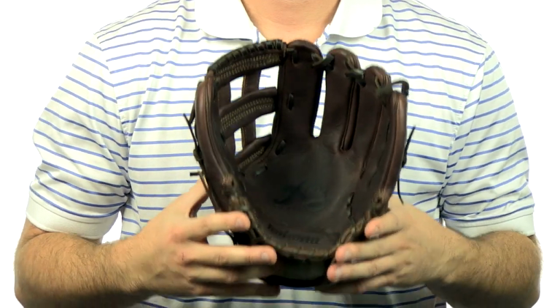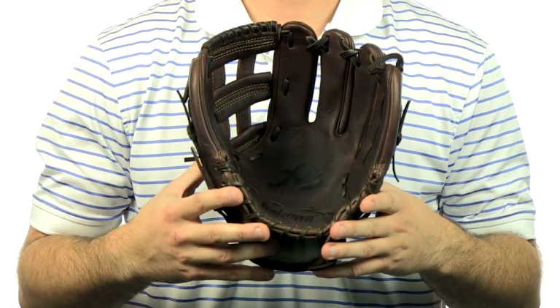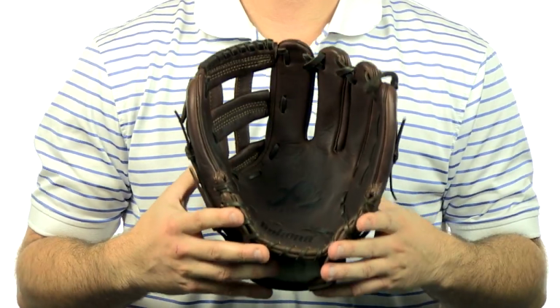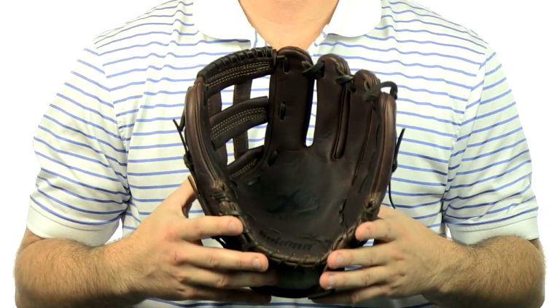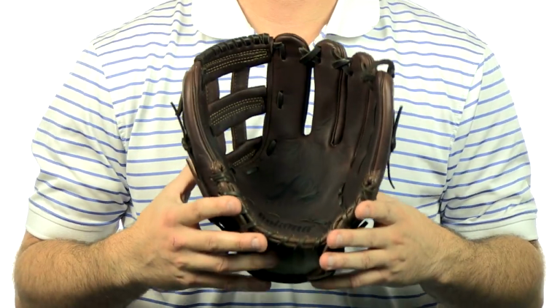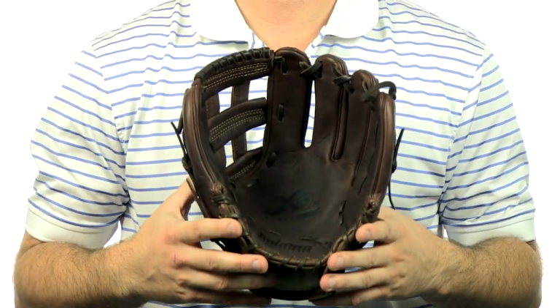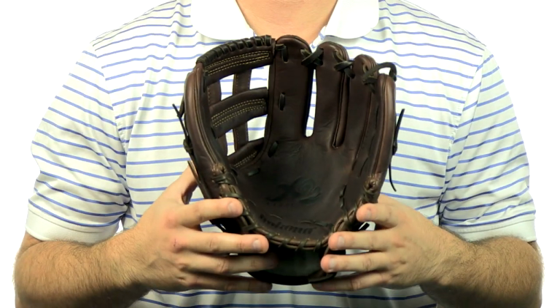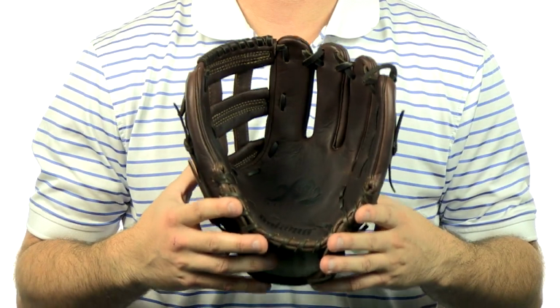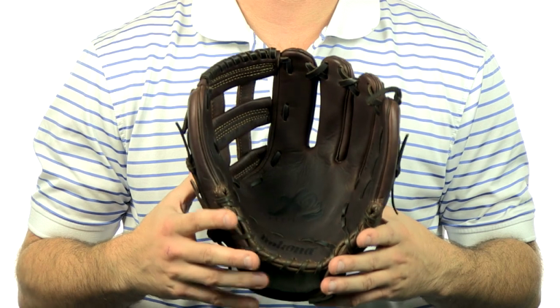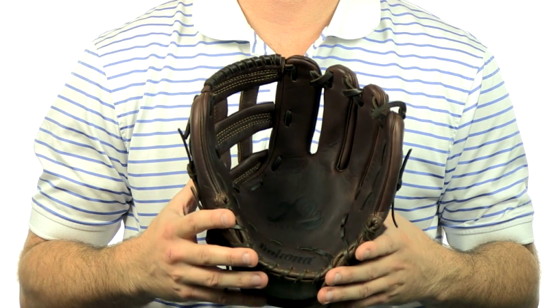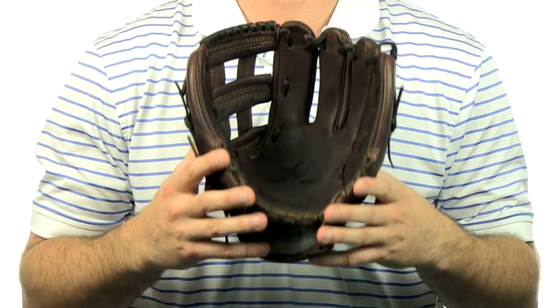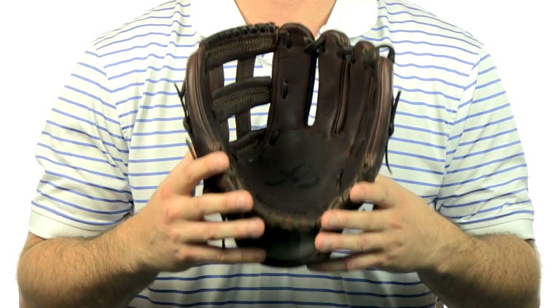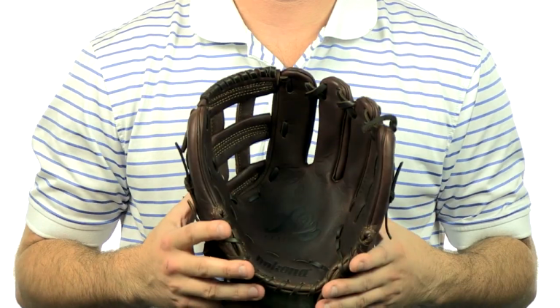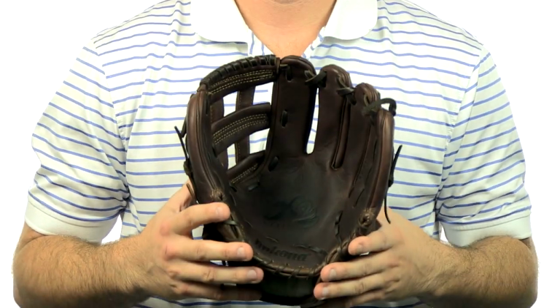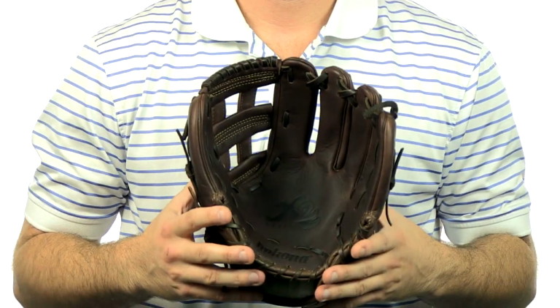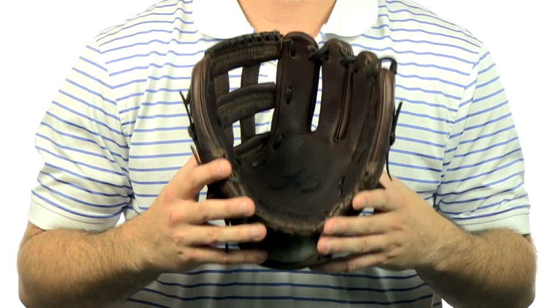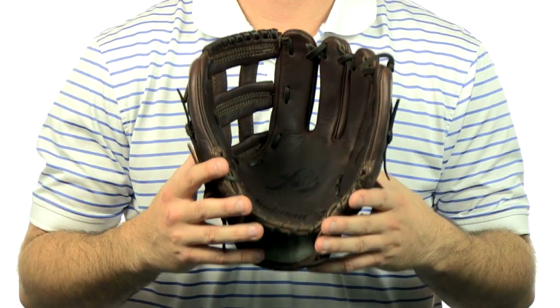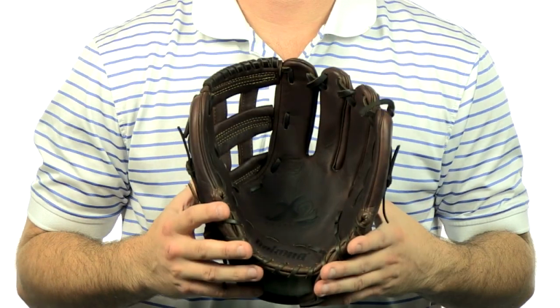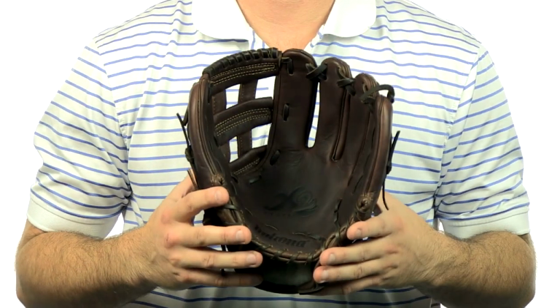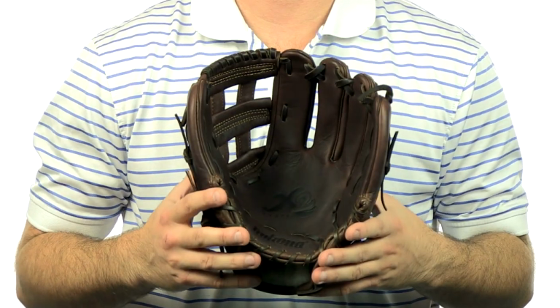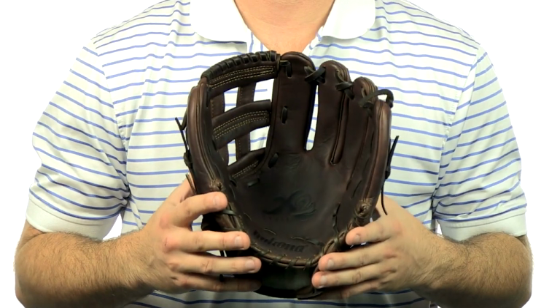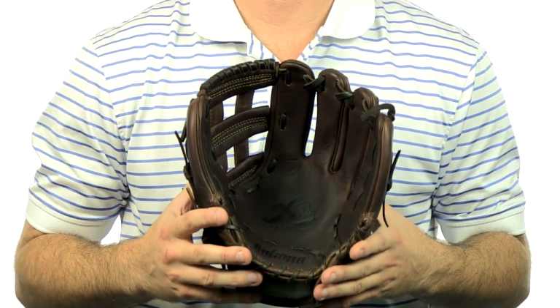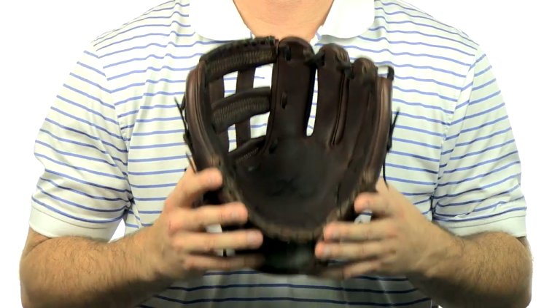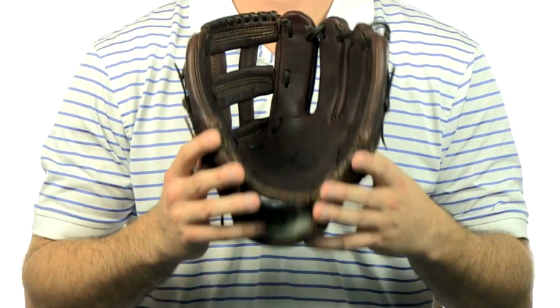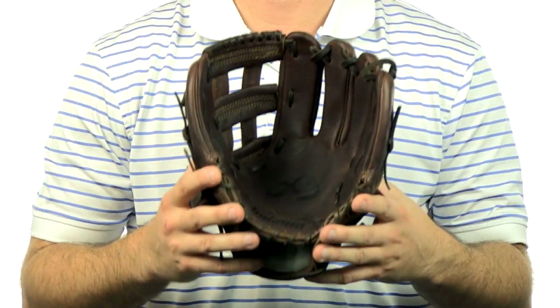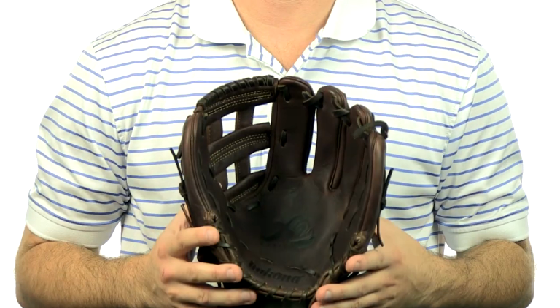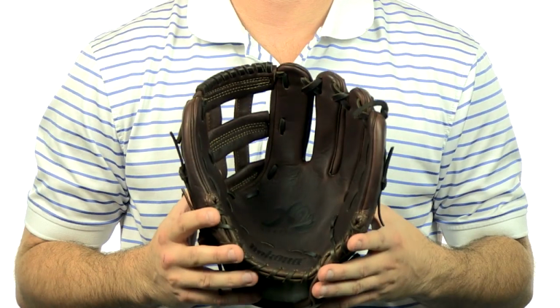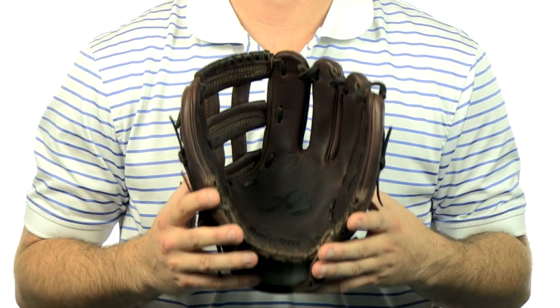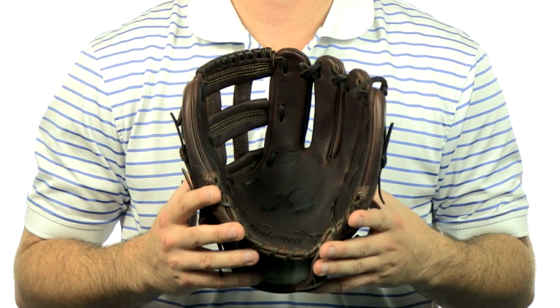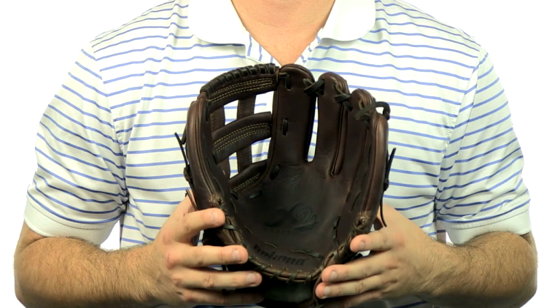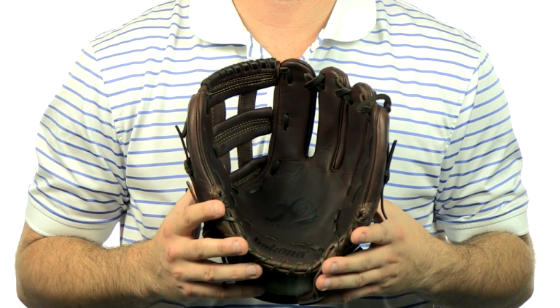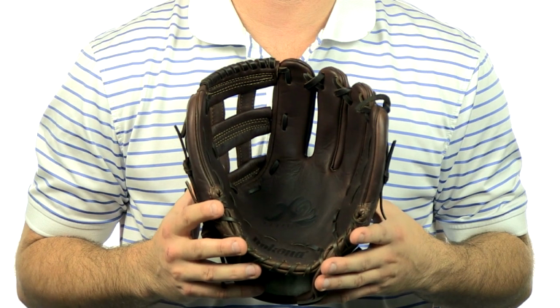These gloves are made with Kangaroo and Stampede leathers, making them very durable. These gloves are made here in the USA and come with free shipping along with our 100-day money-back guarantee.